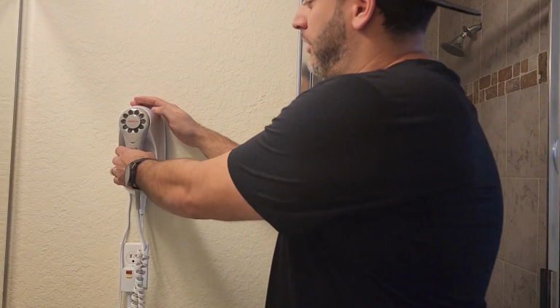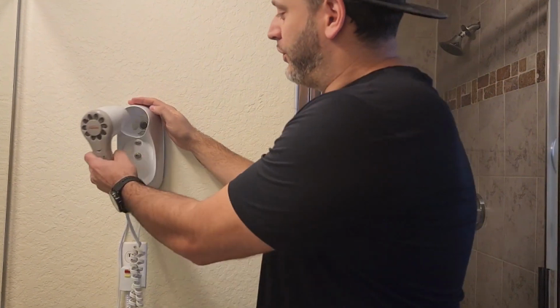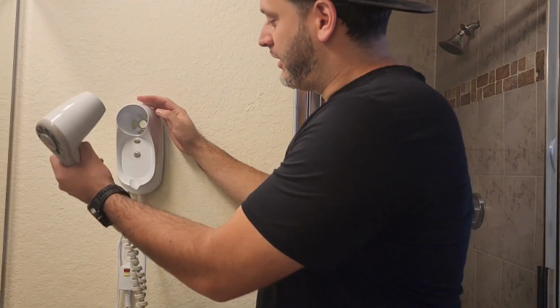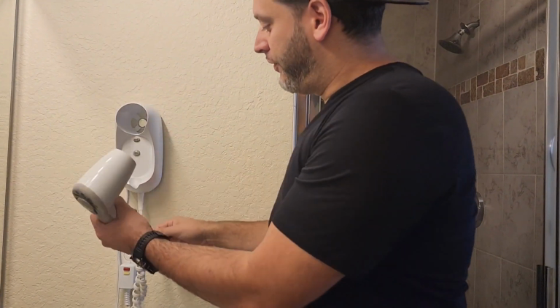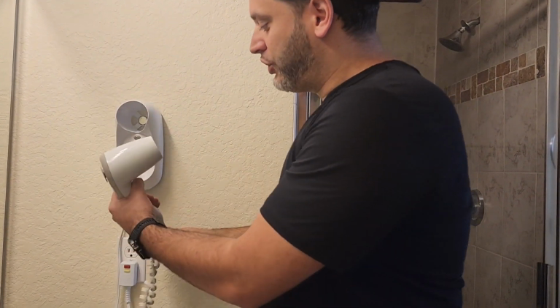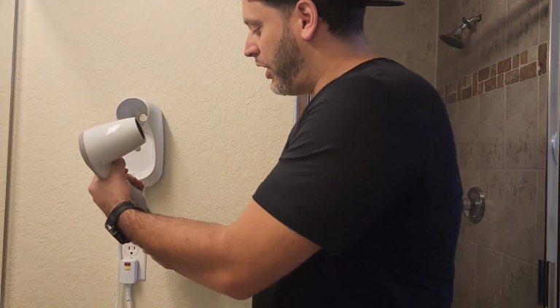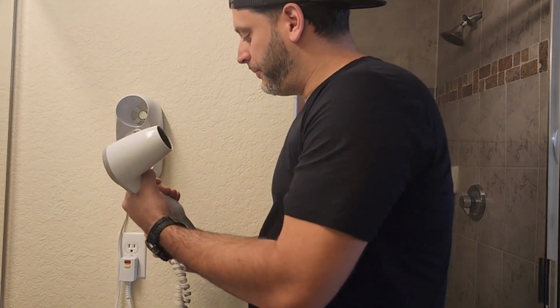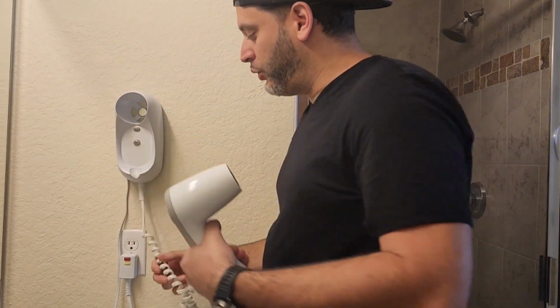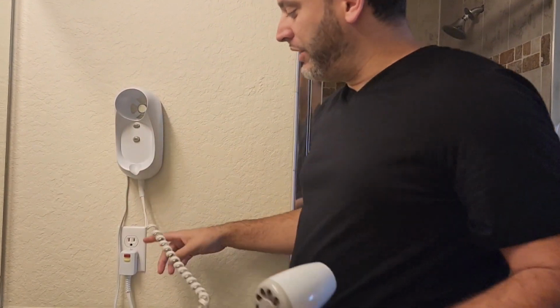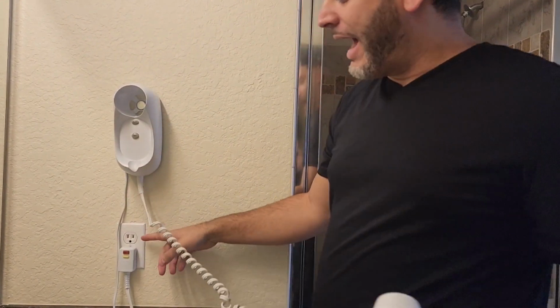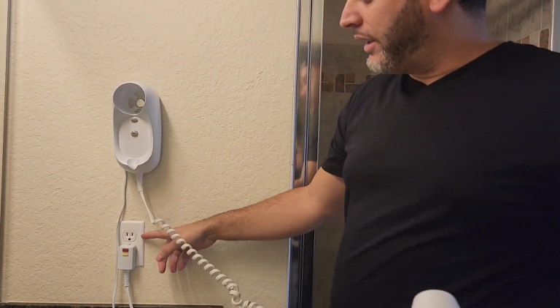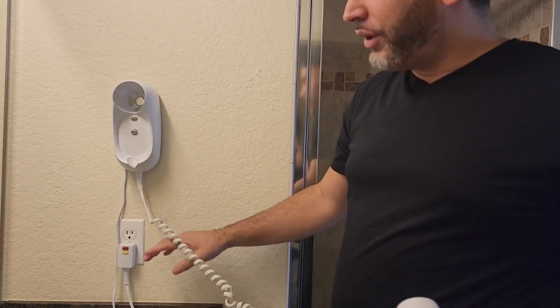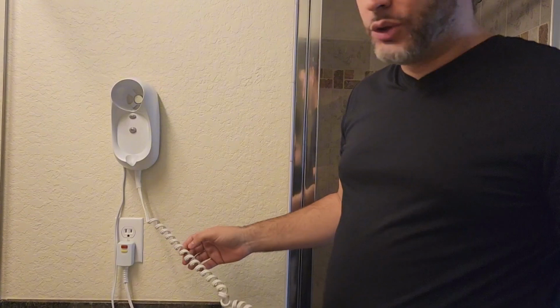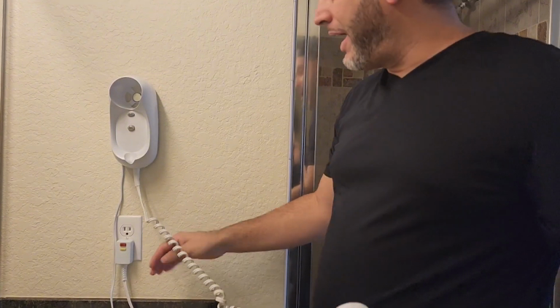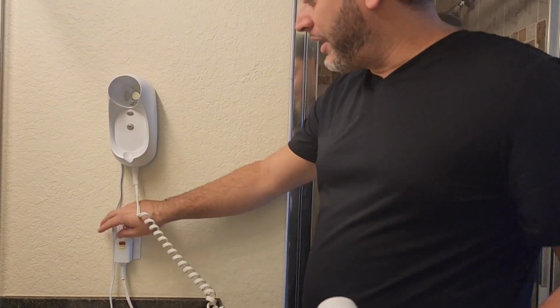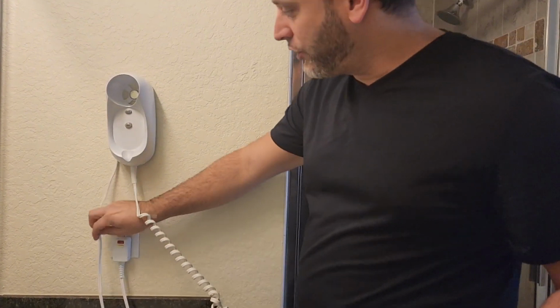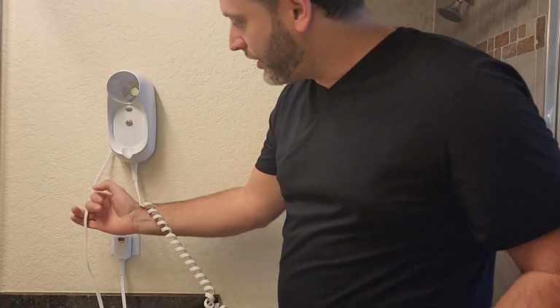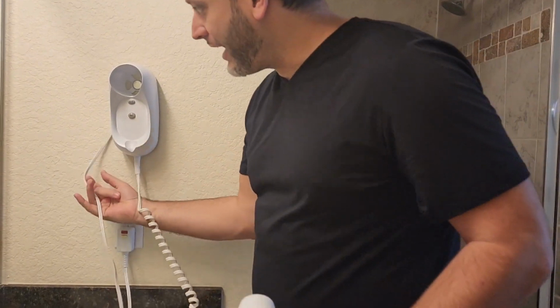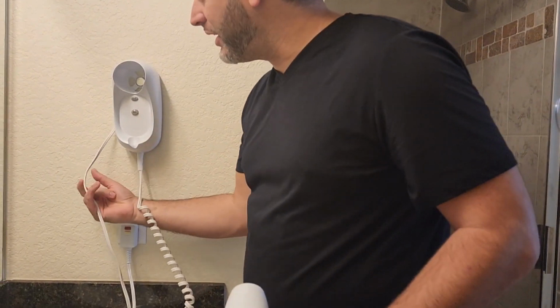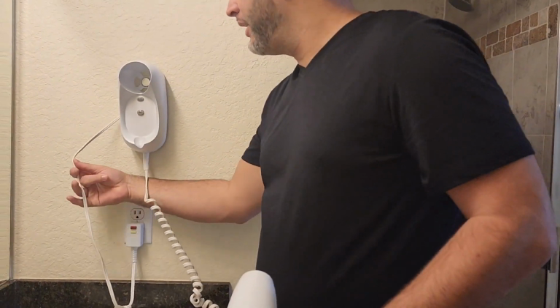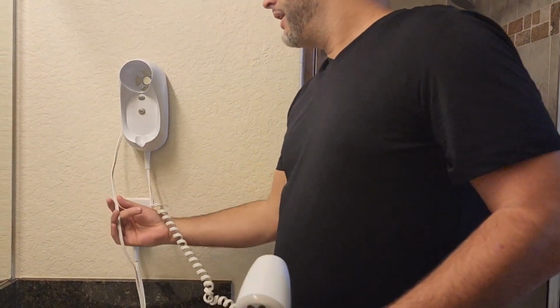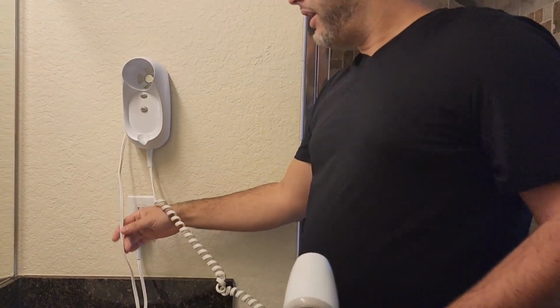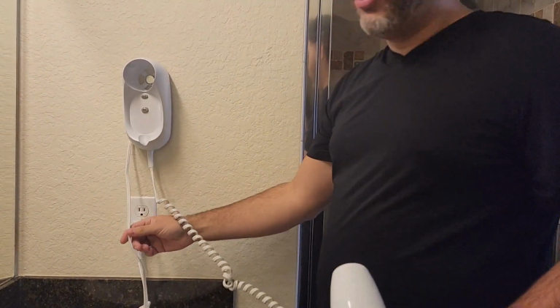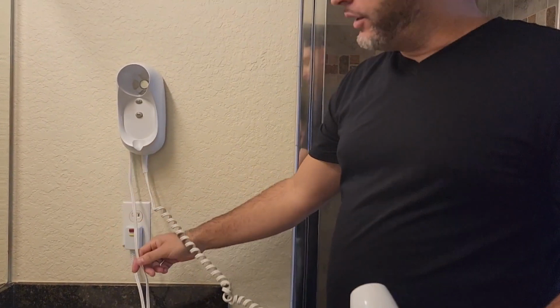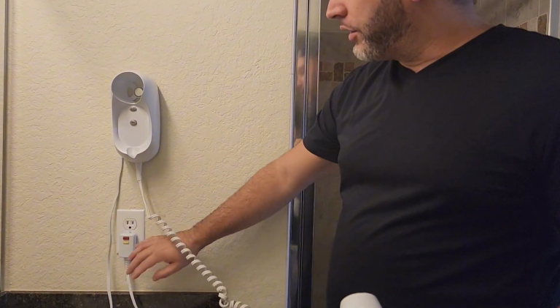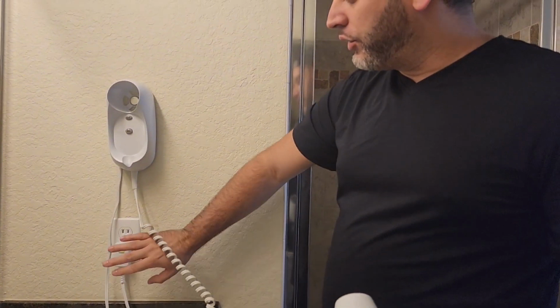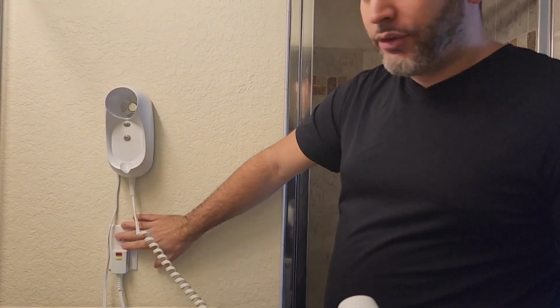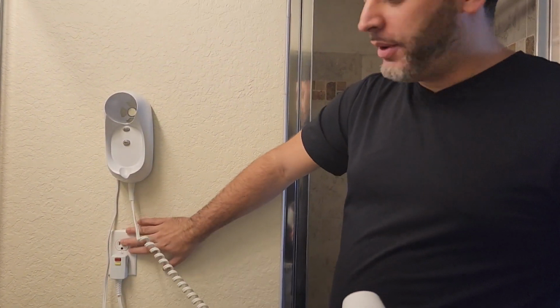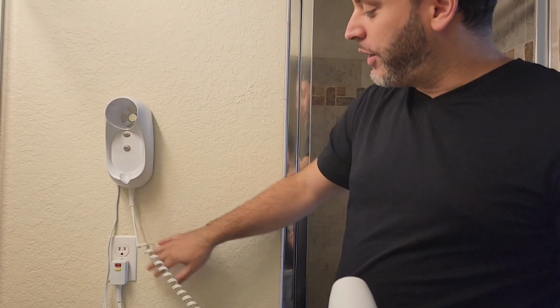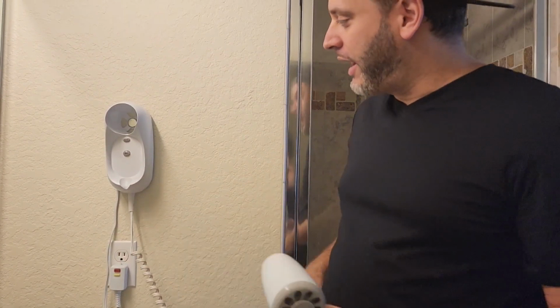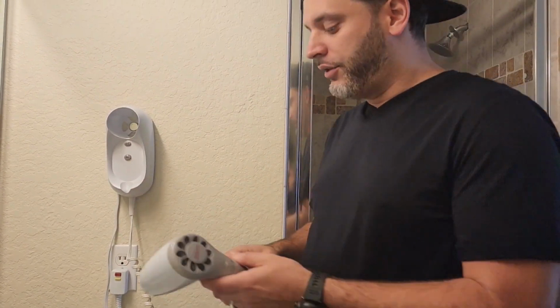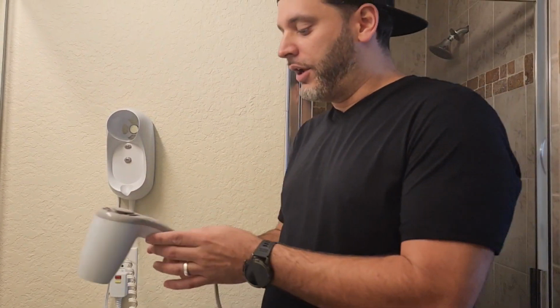If we take this off now, just know that you will need an outlet pretty close by because this cord is actually not all that long. So you definitely want to make sure you have an outlet right there.